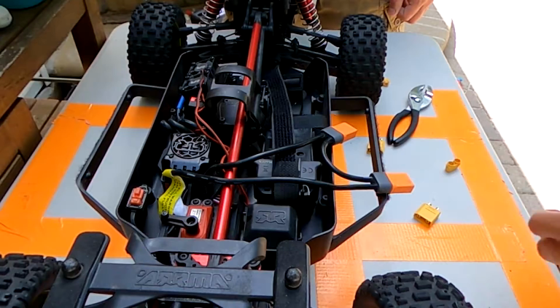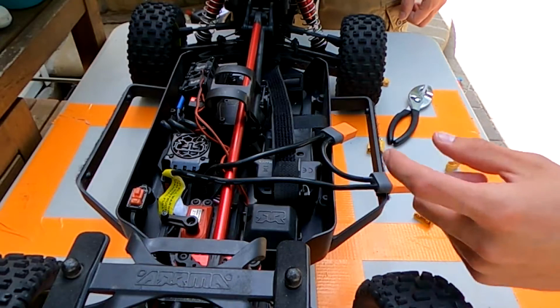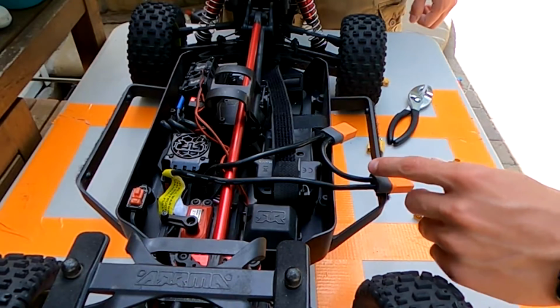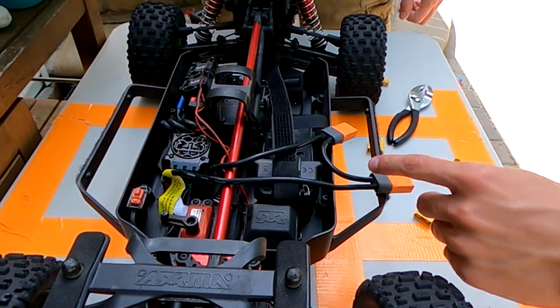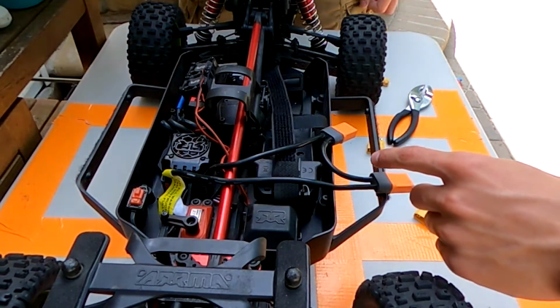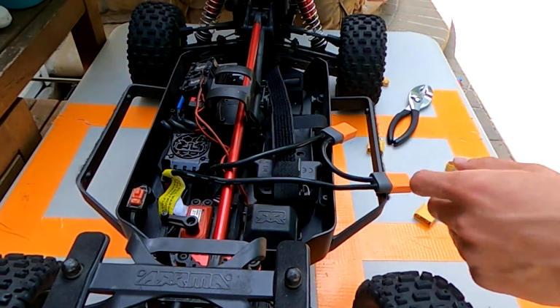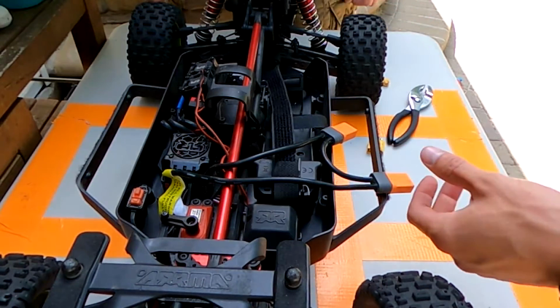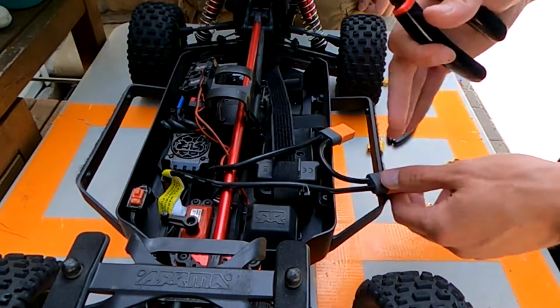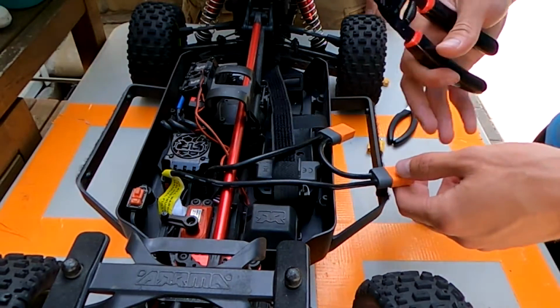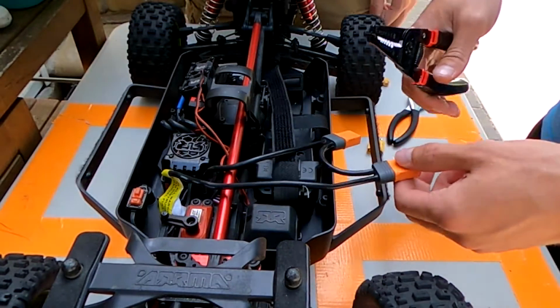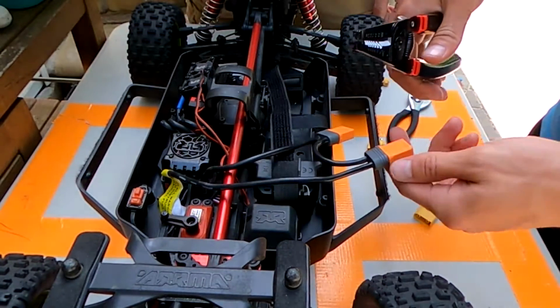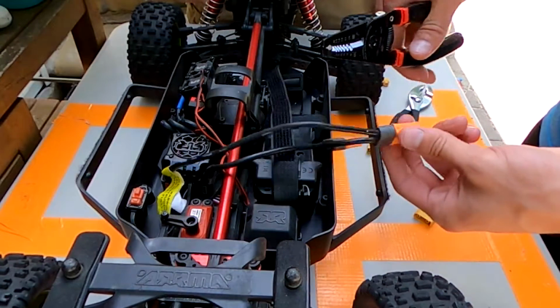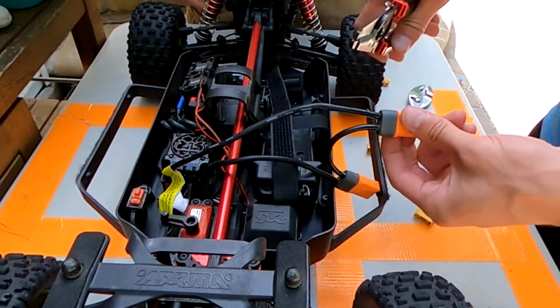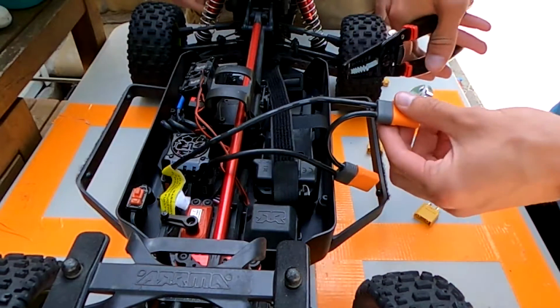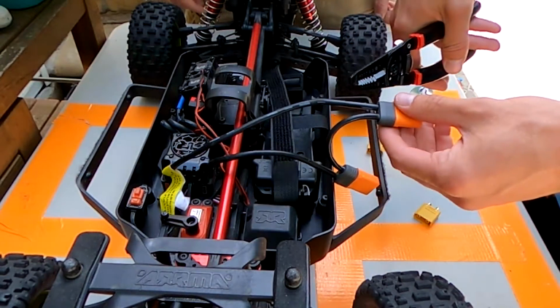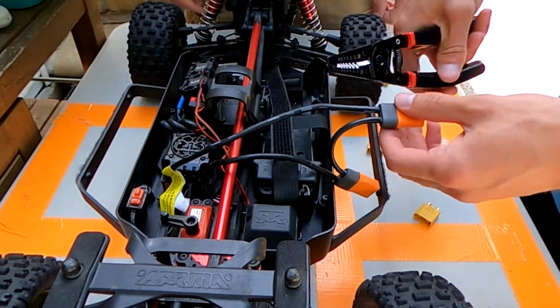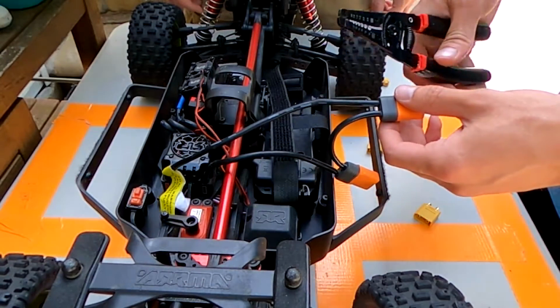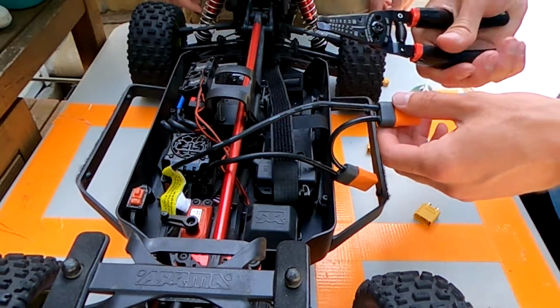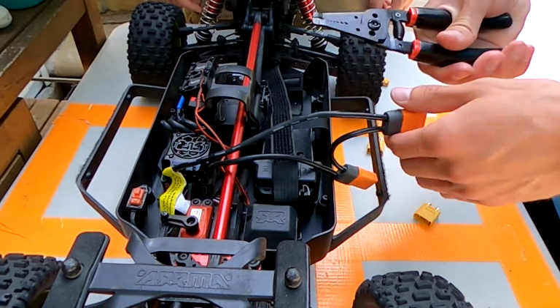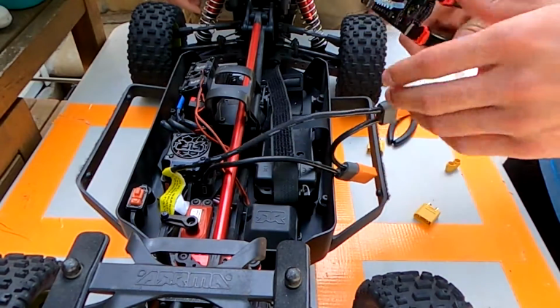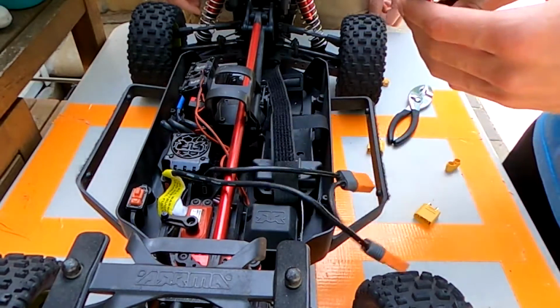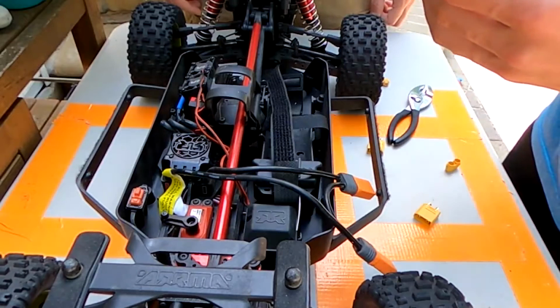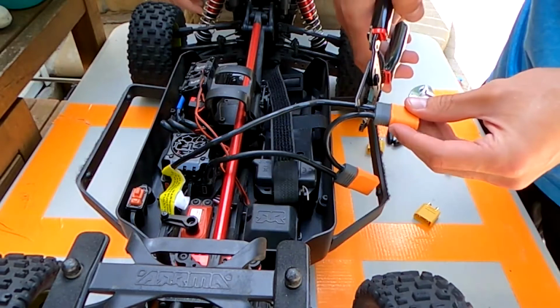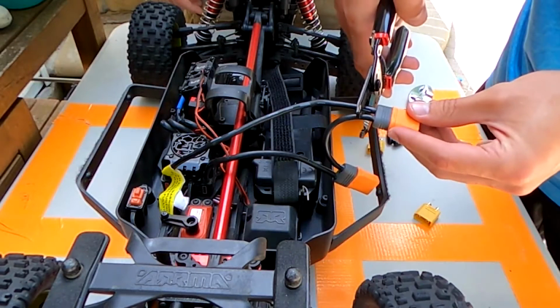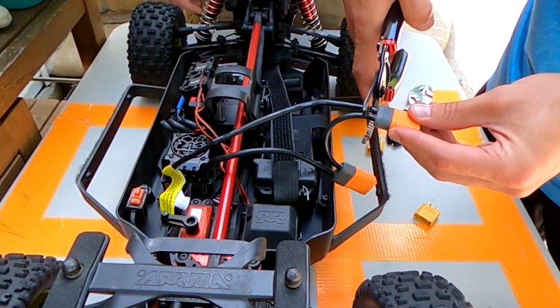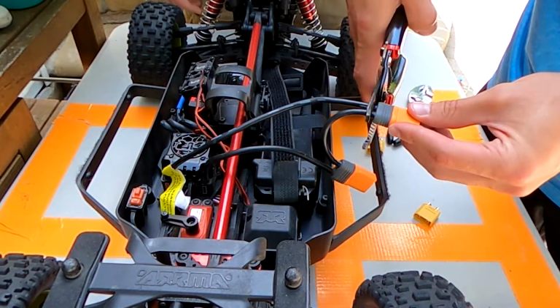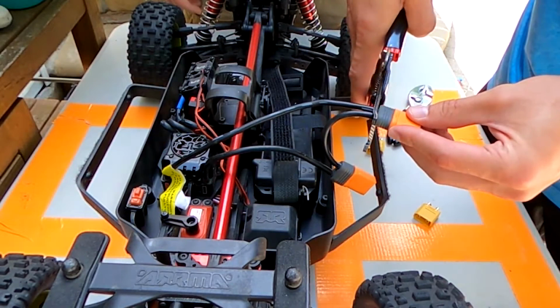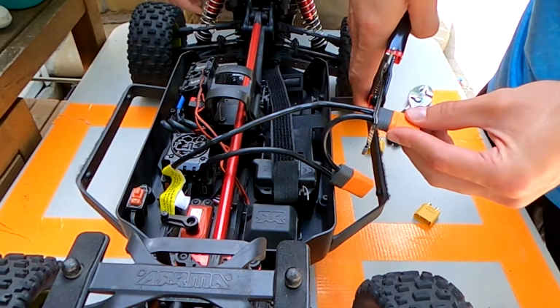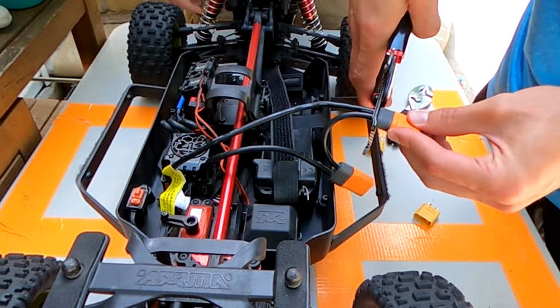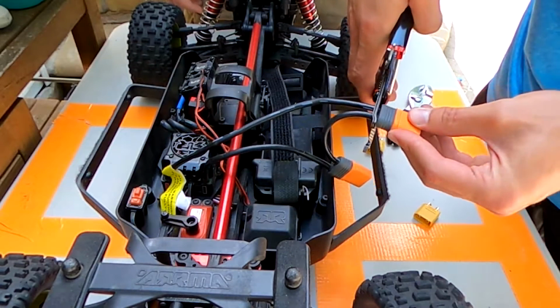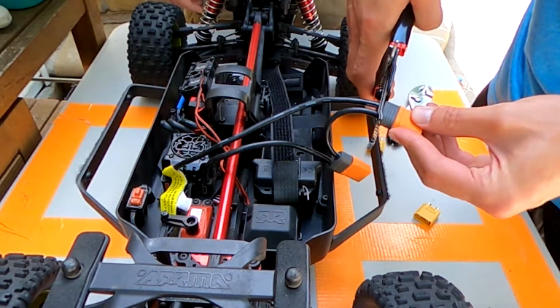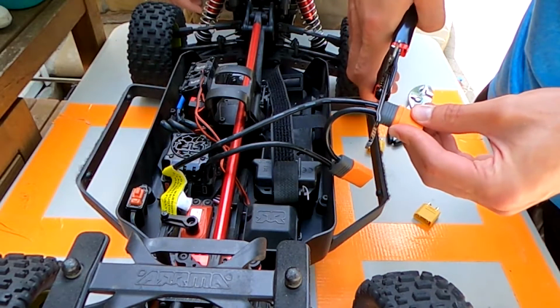I like to do one wire at a time just so you don't get confused, and you want to get as close as you possibly can to the connector so you're not taking away too much wire.